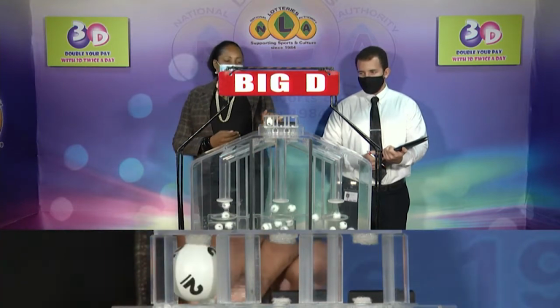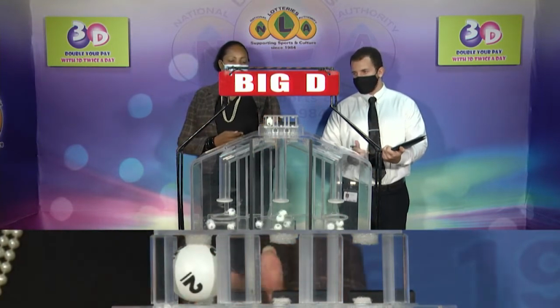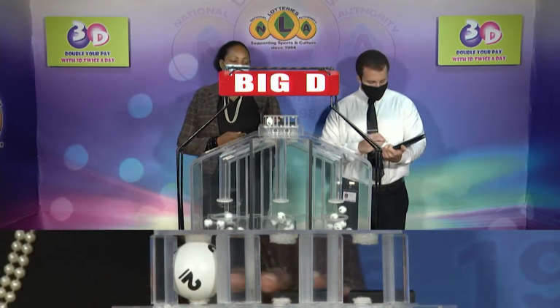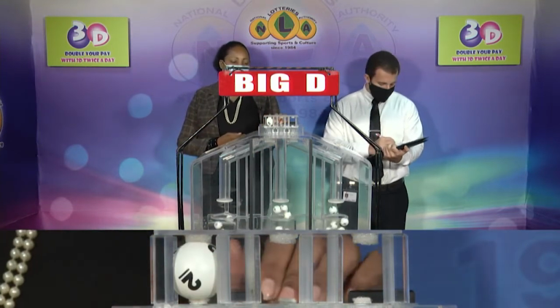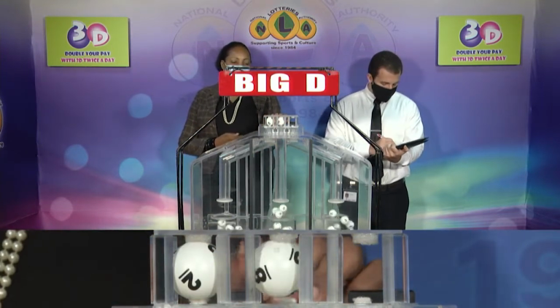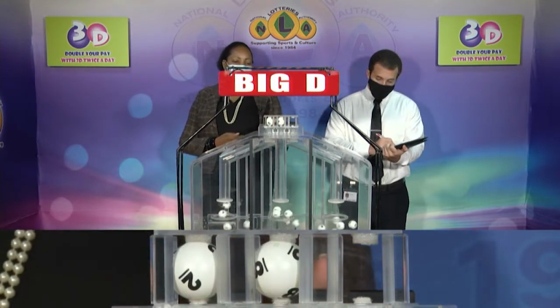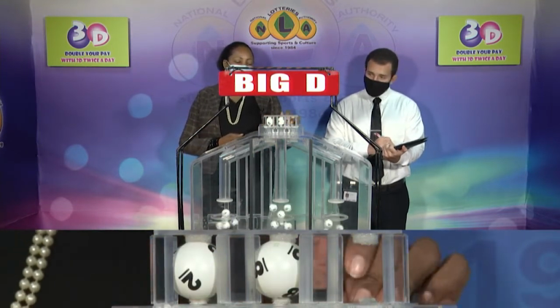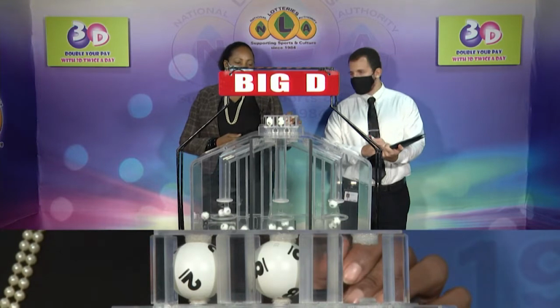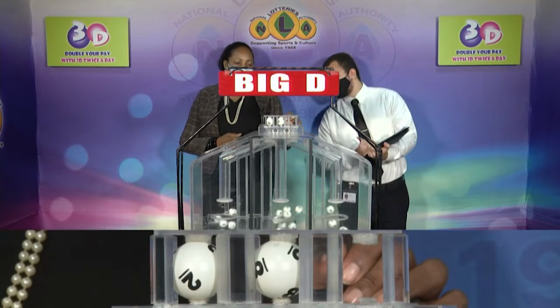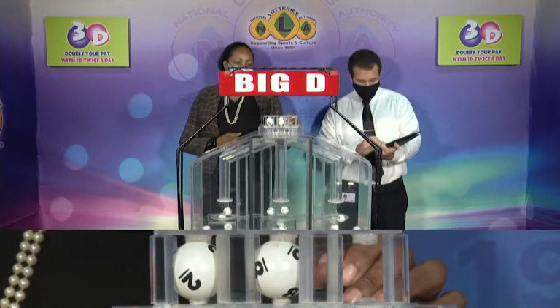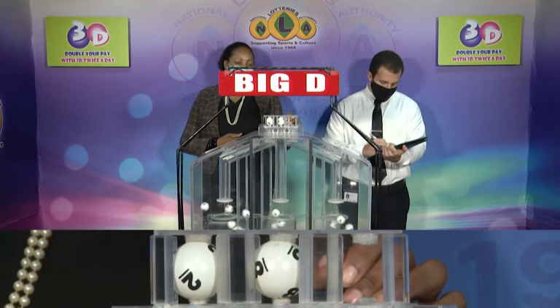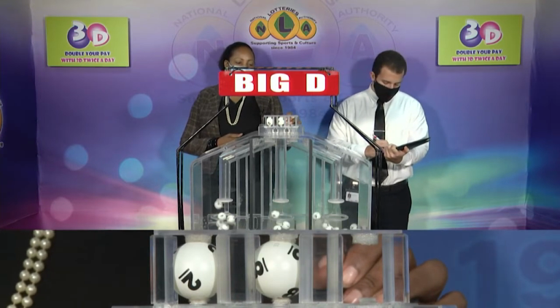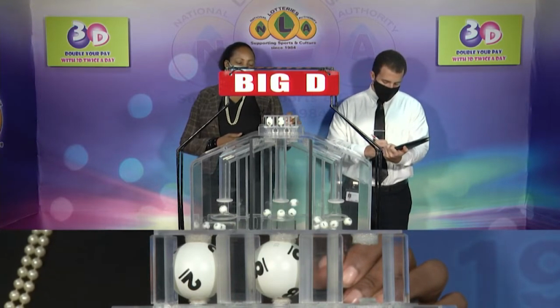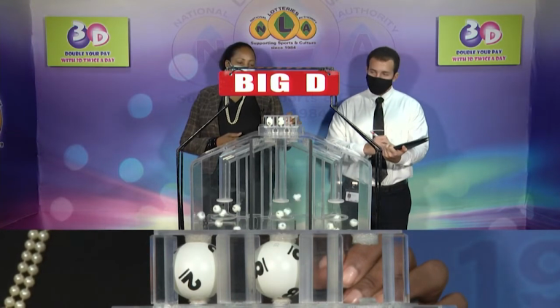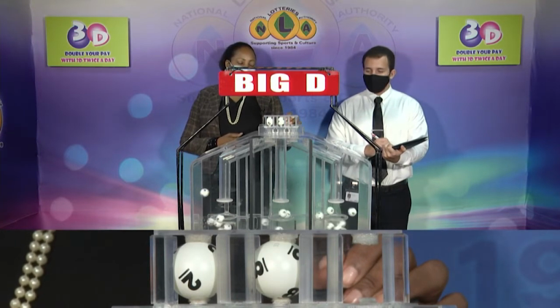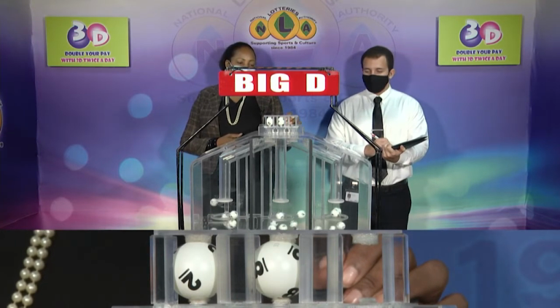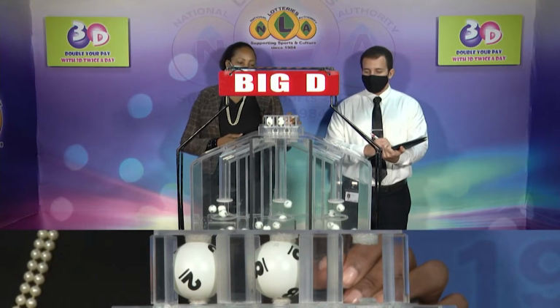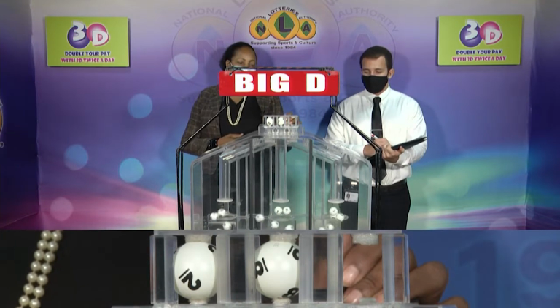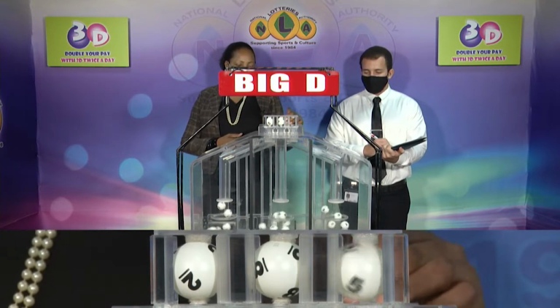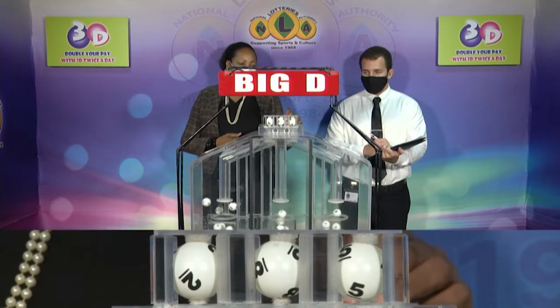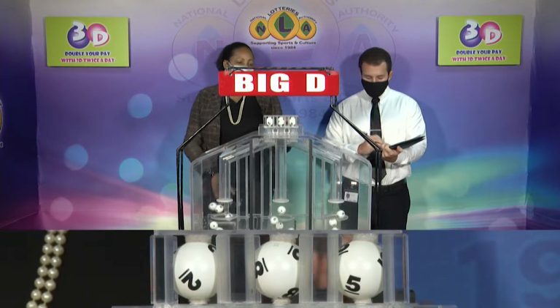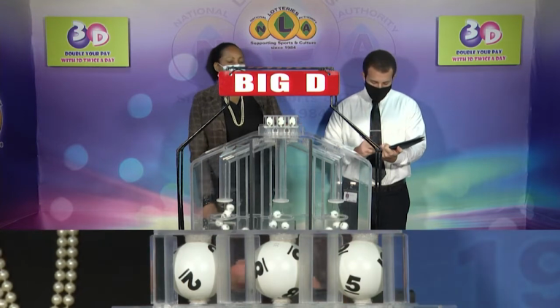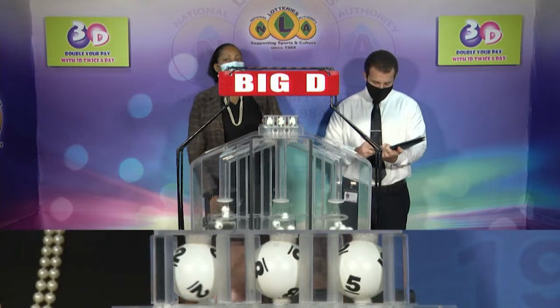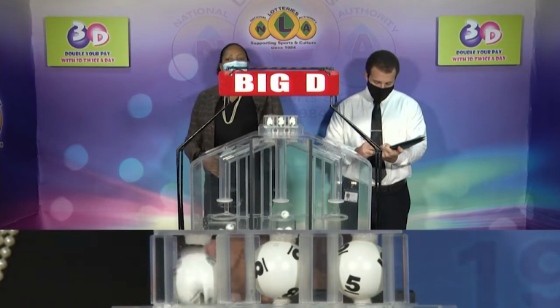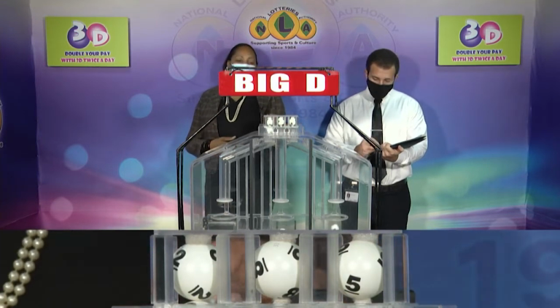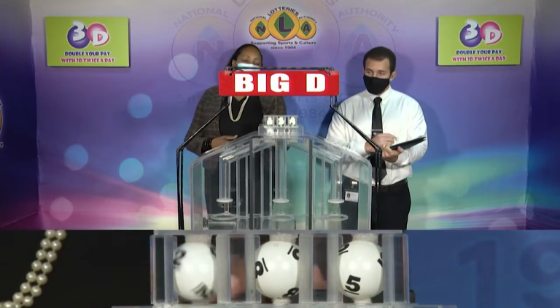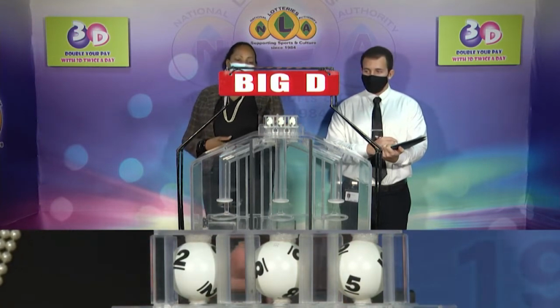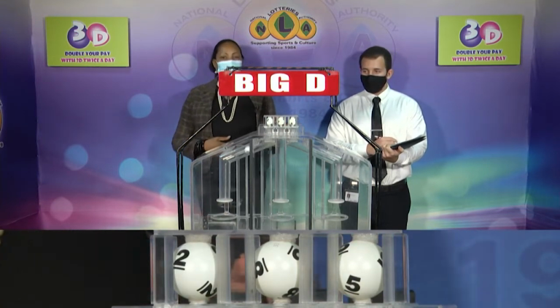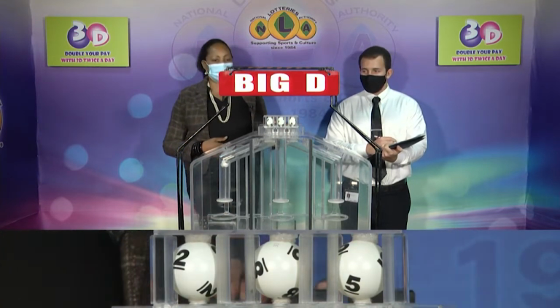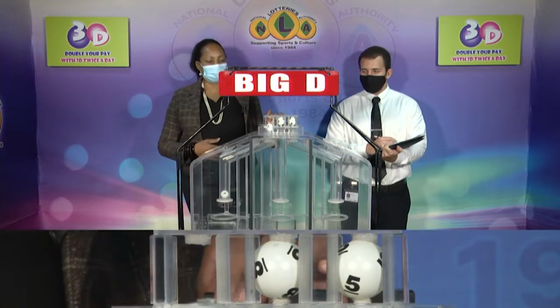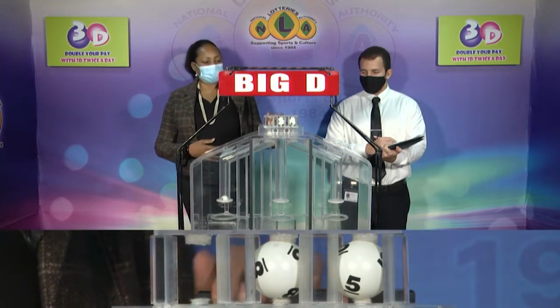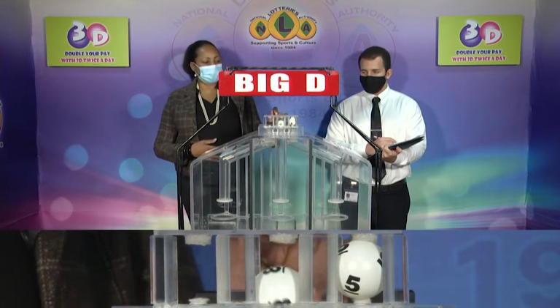The Big D winning number: 2, 8, 5. Our Big D winning number is 2, 8, 5.